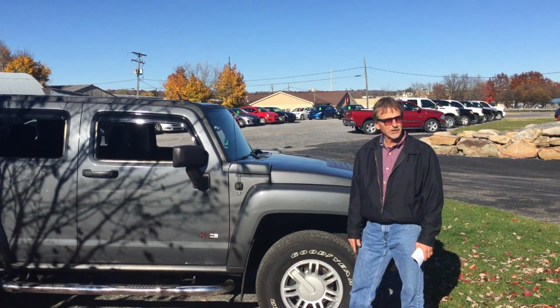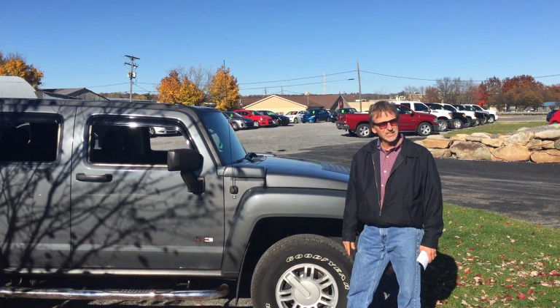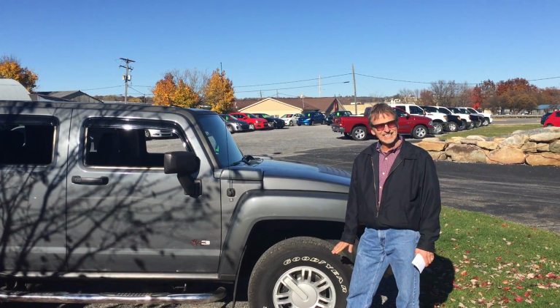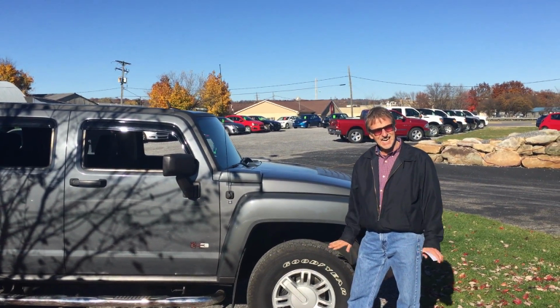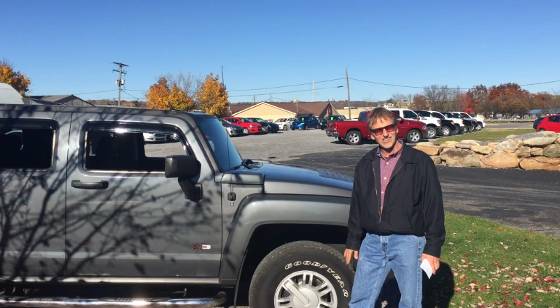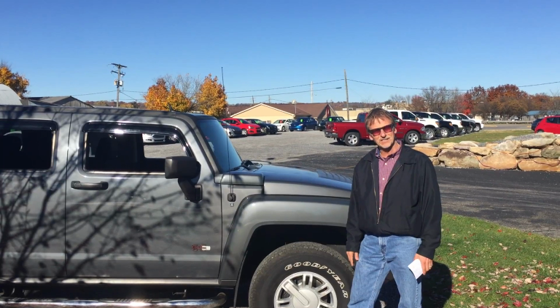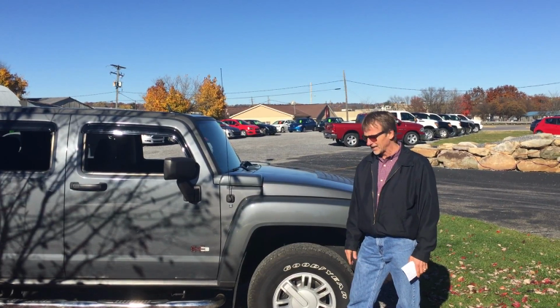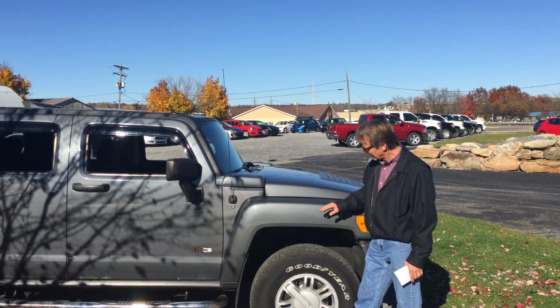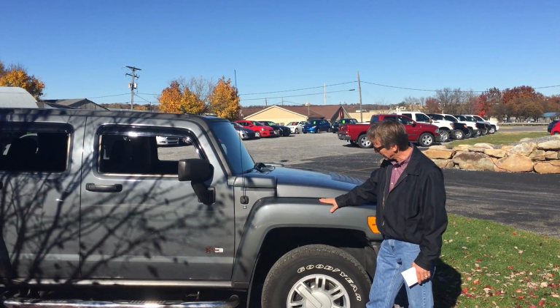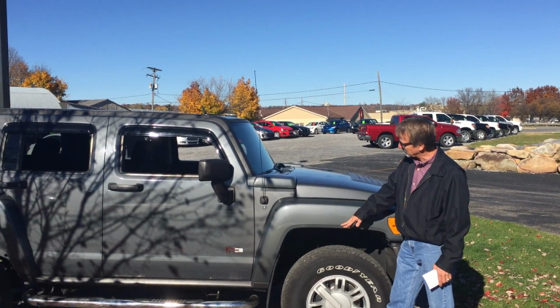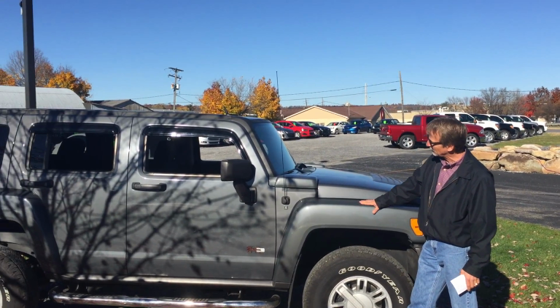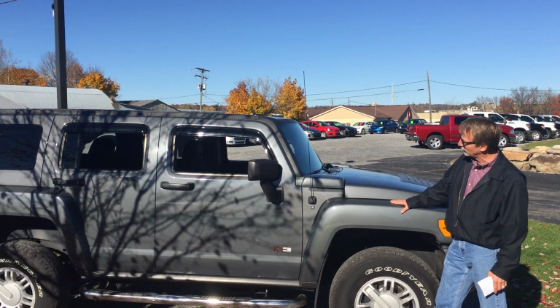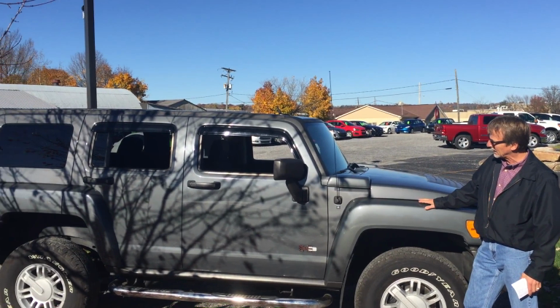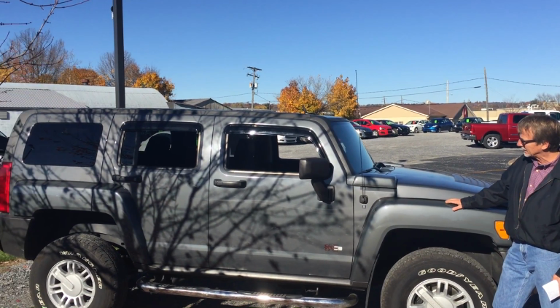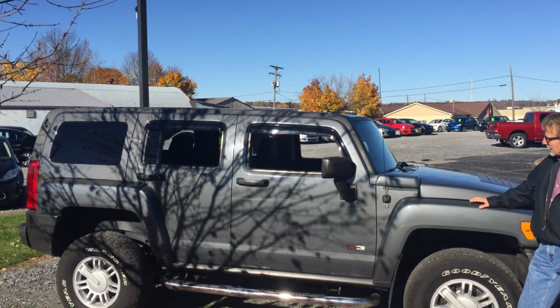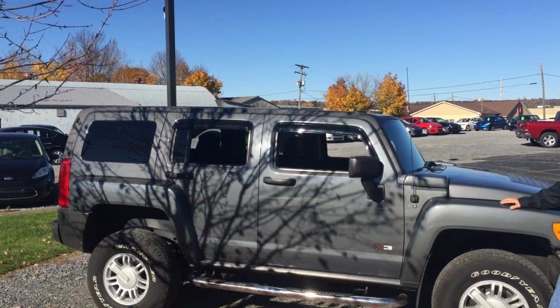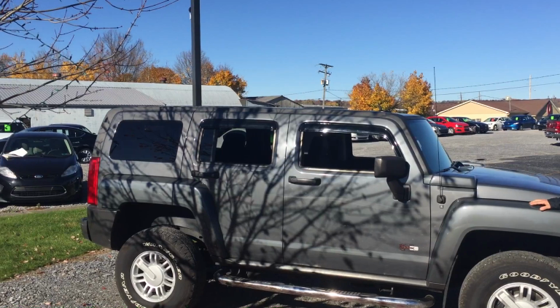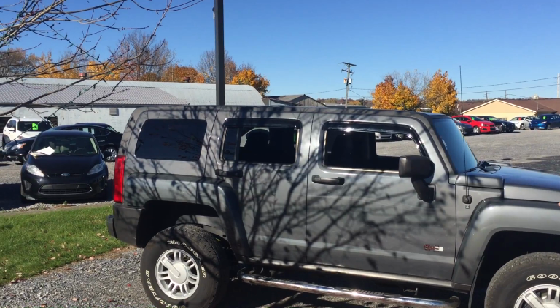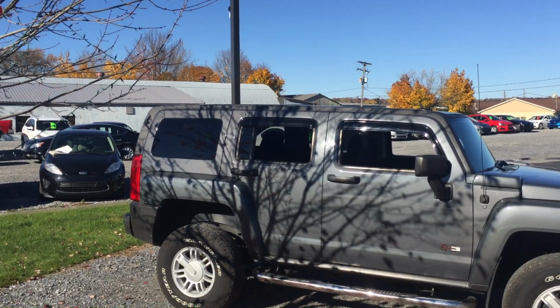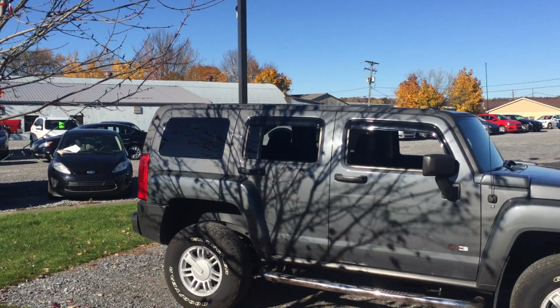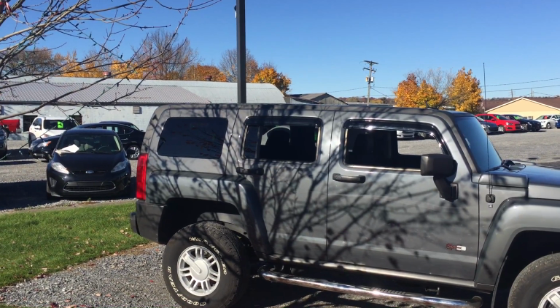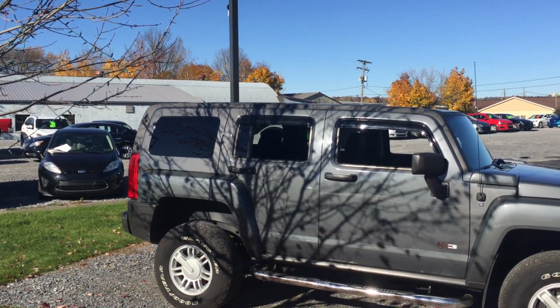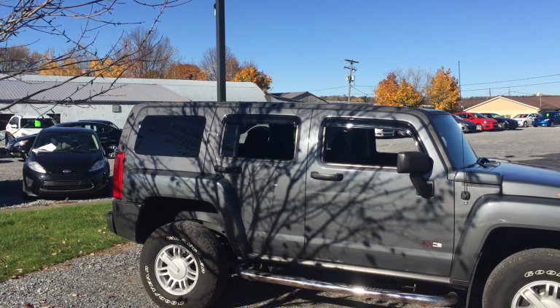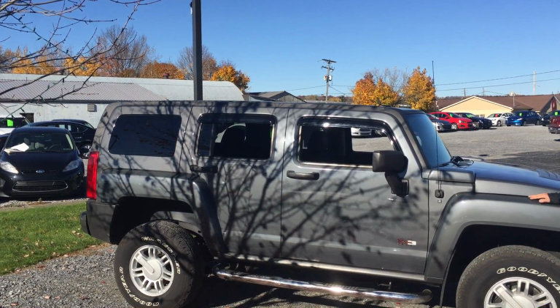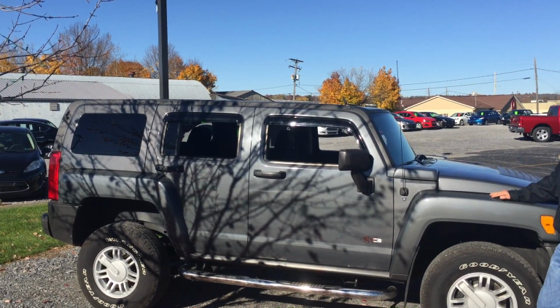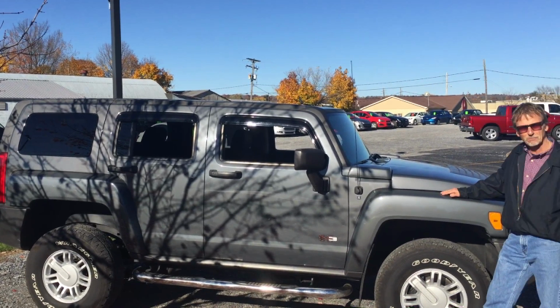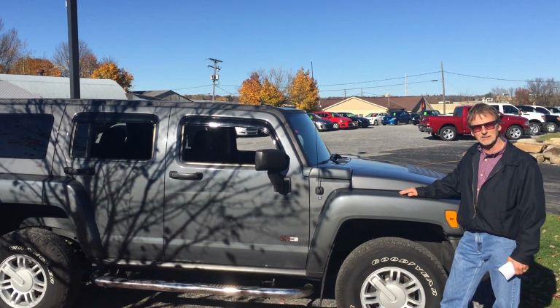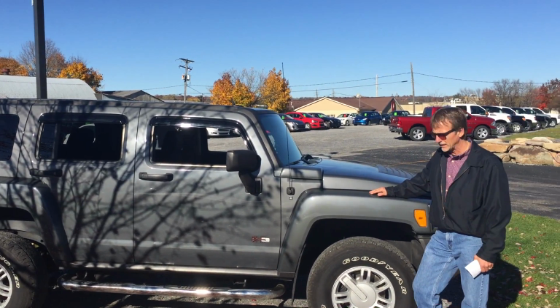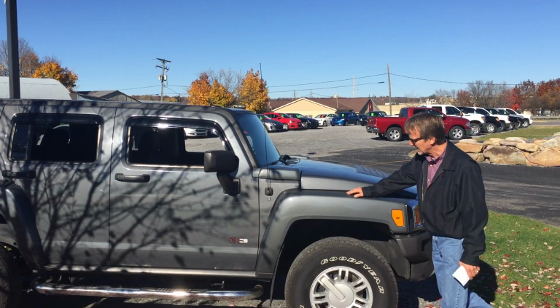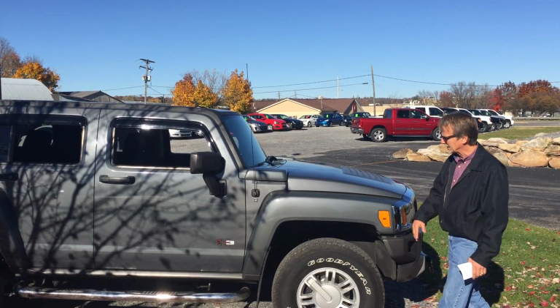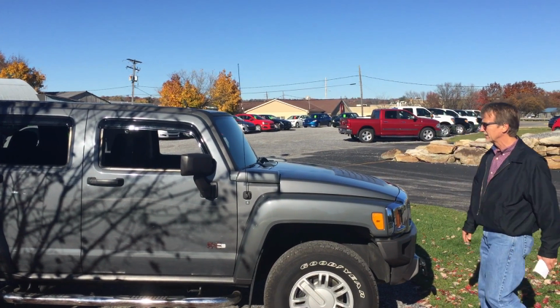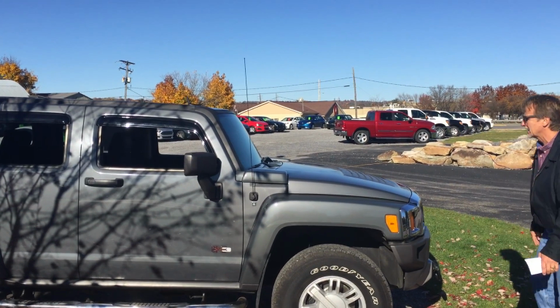Very neat color on this H3 too. I really like it. I've driven it around some myself. Runs perfect. You won't be disappointed. And let's take a look inside.